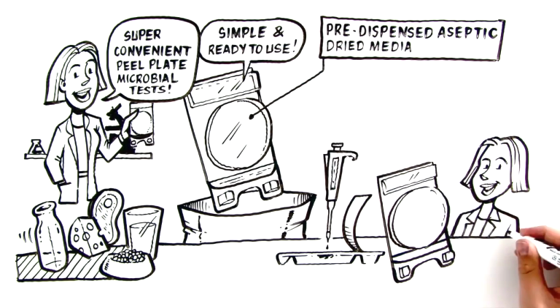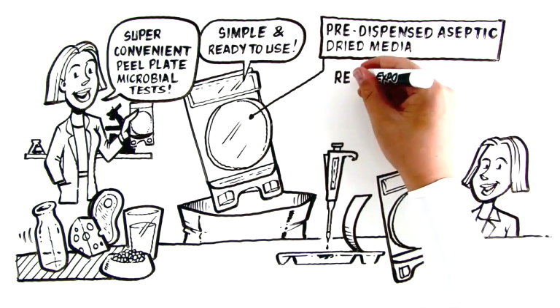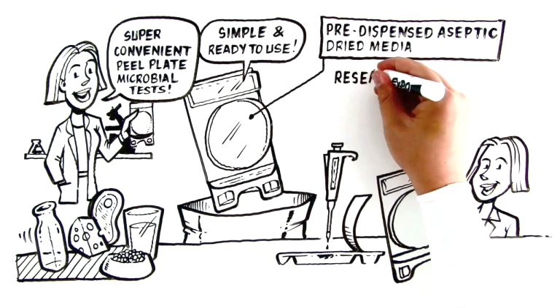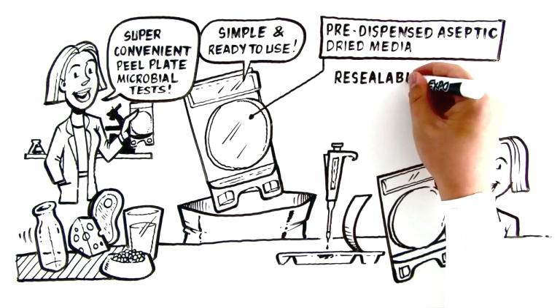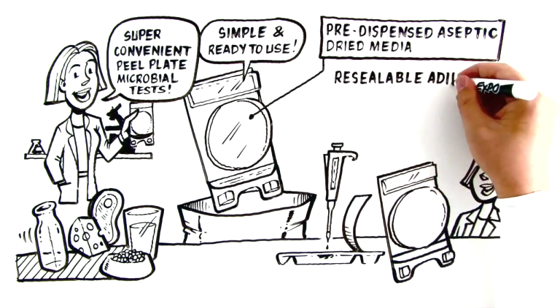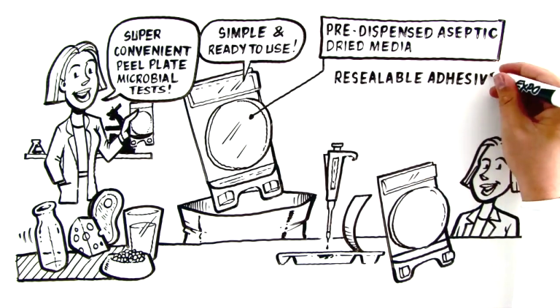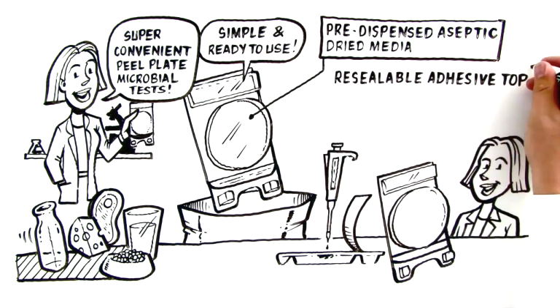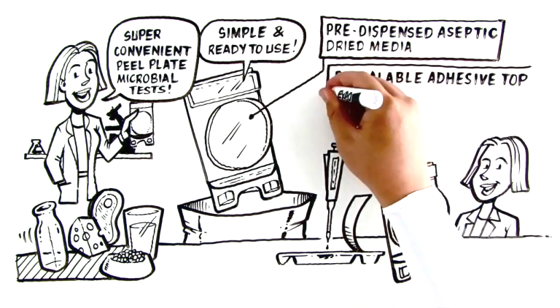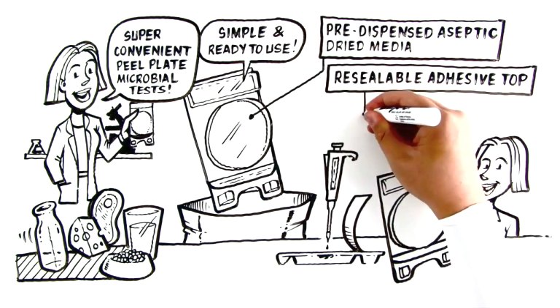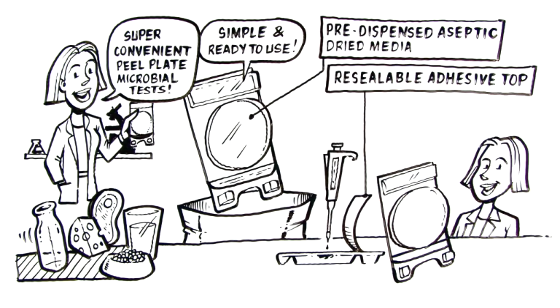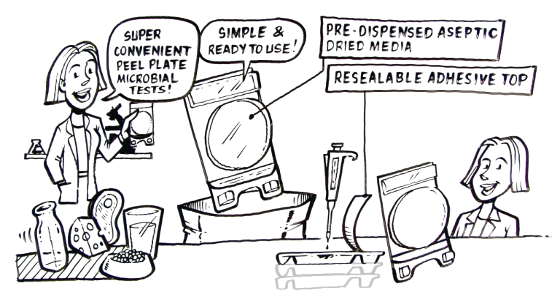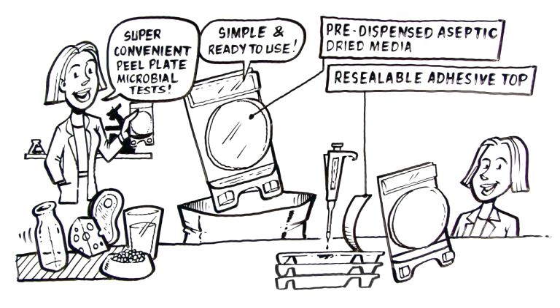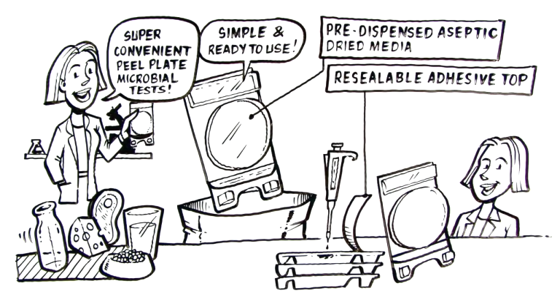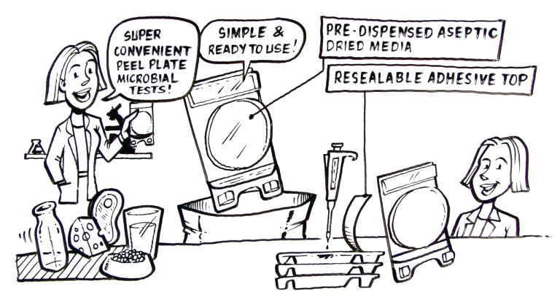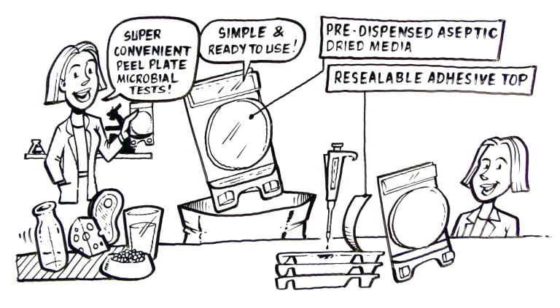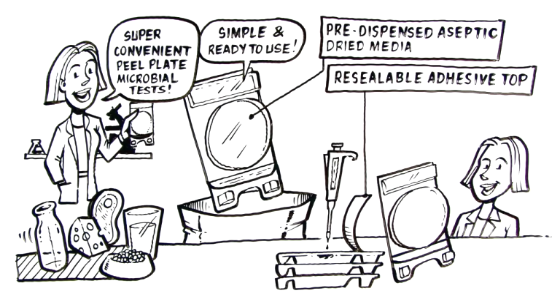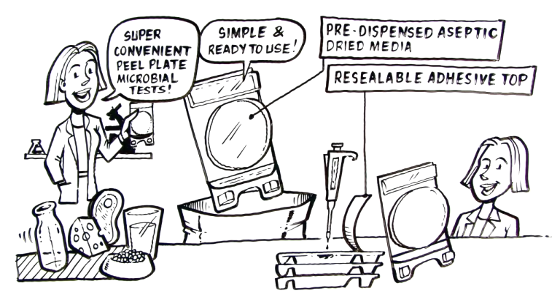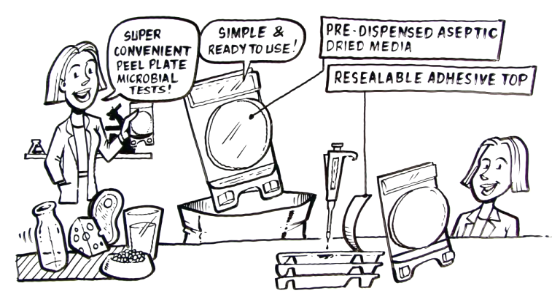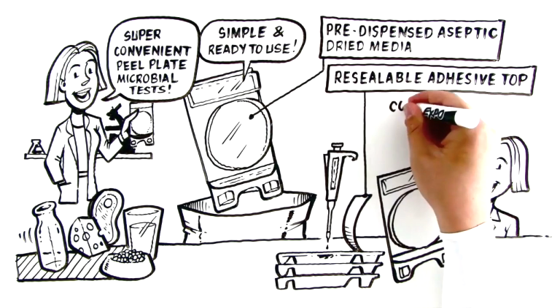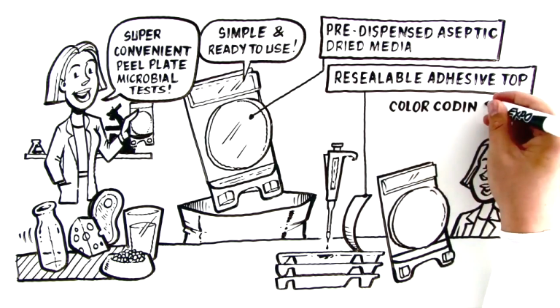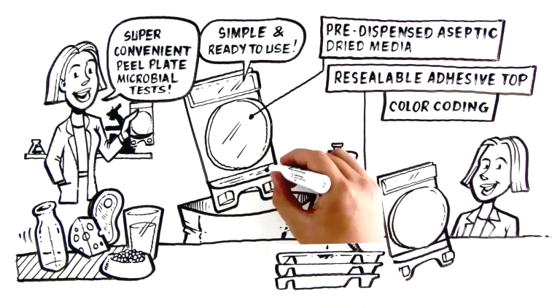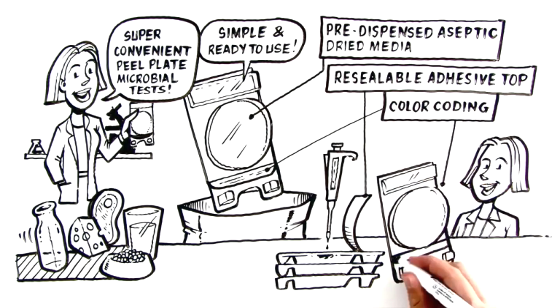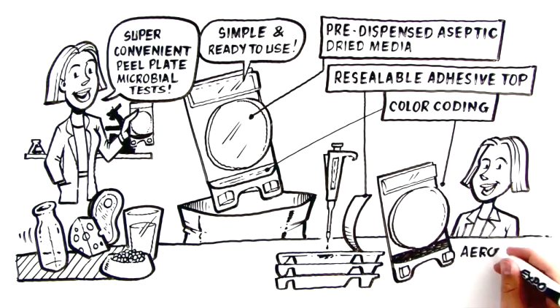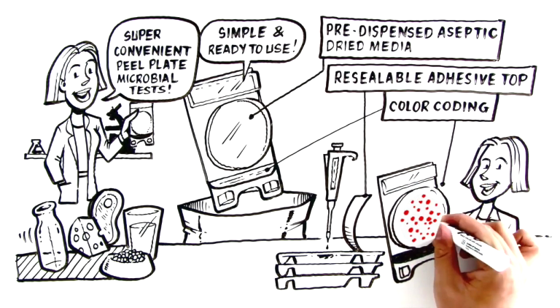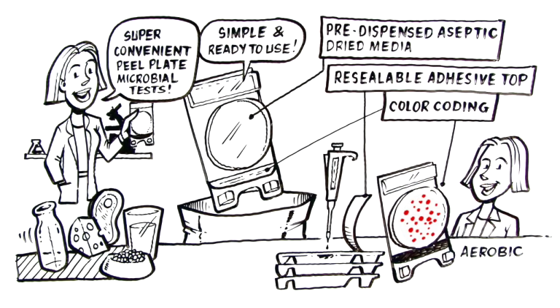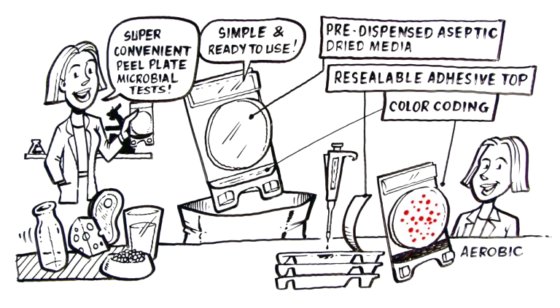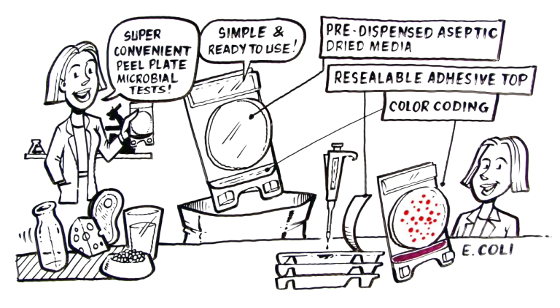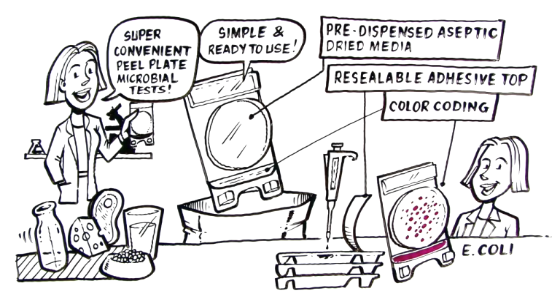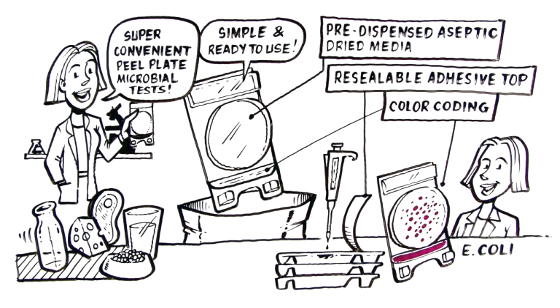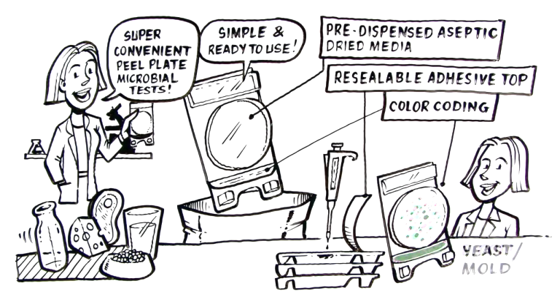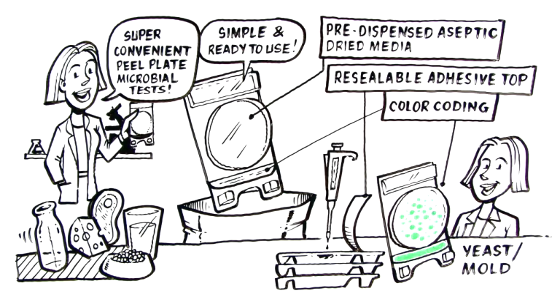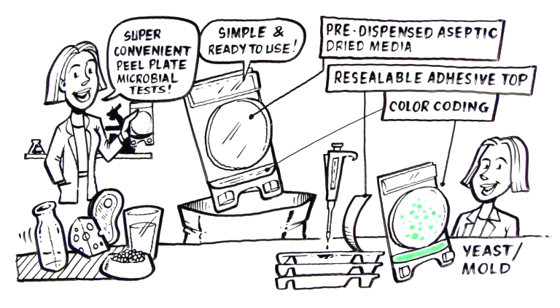Re-seal the adhesive top and stack up to 20. Air circulates freely and there's zero cross-contamination. Color-coding makes it easy to tell aerobic bacteria from coliform and E. coli, or yeast and mold.